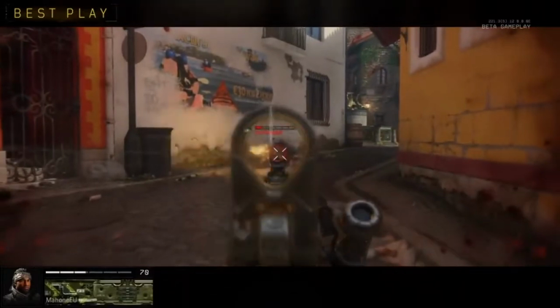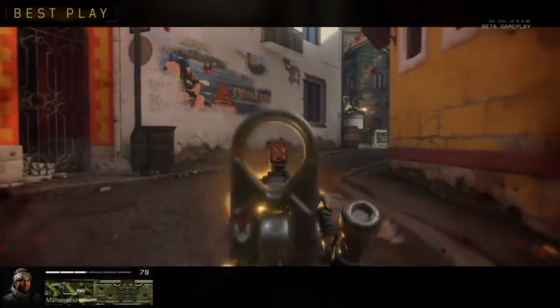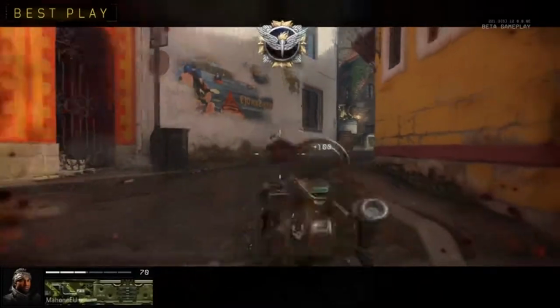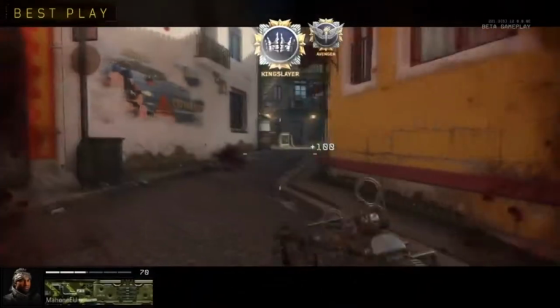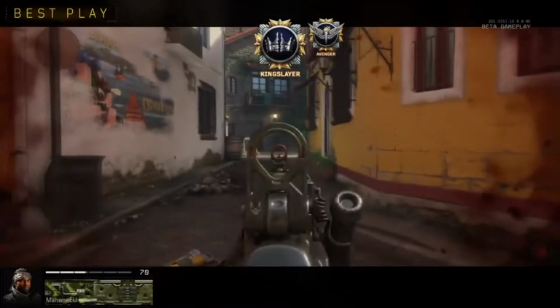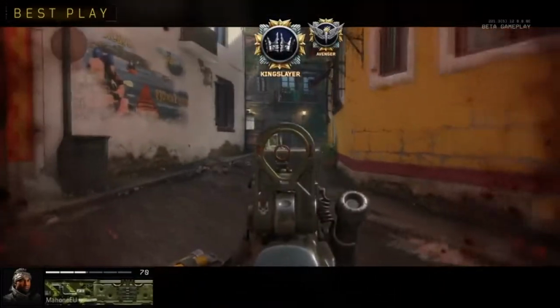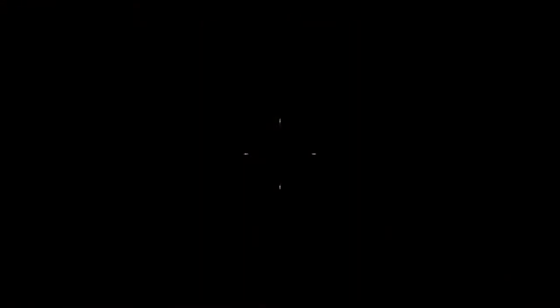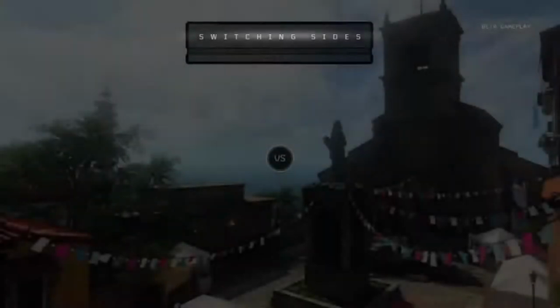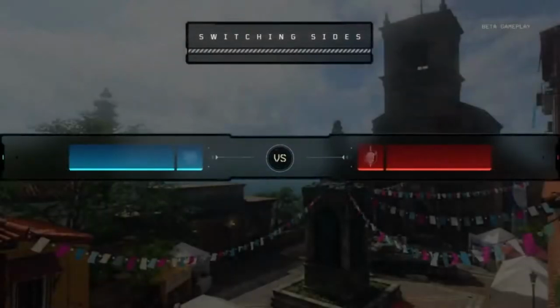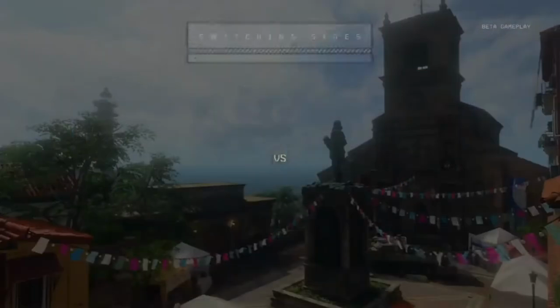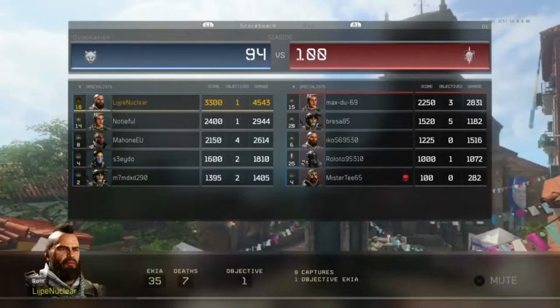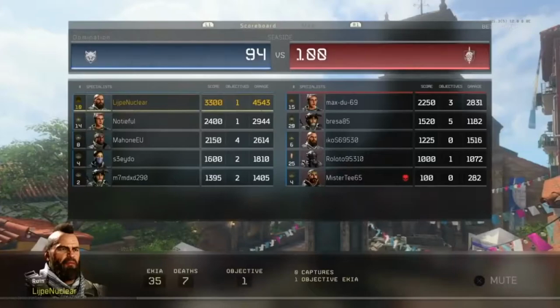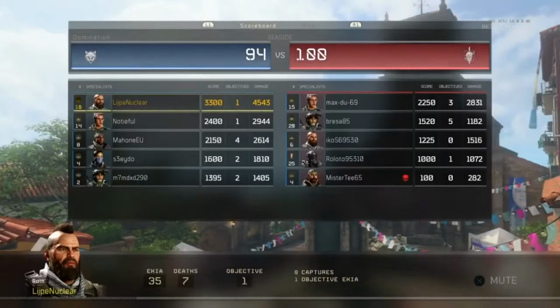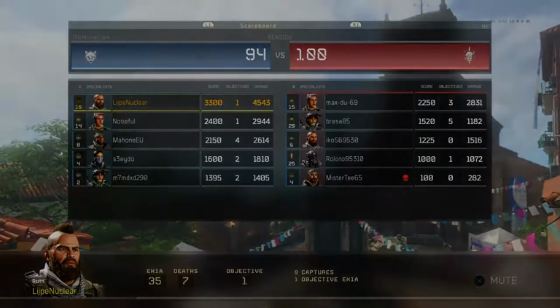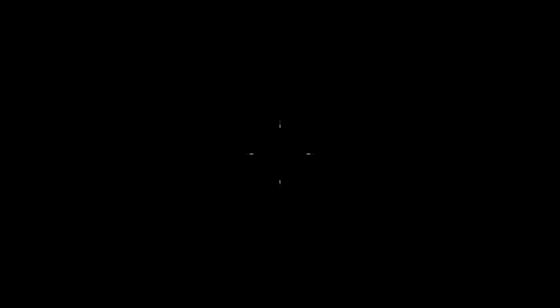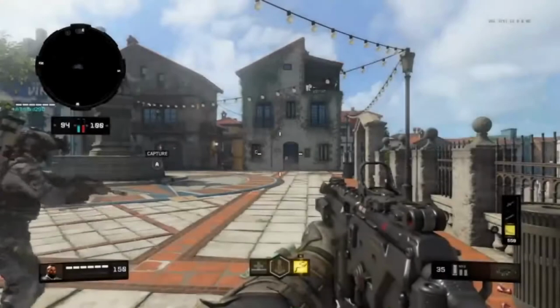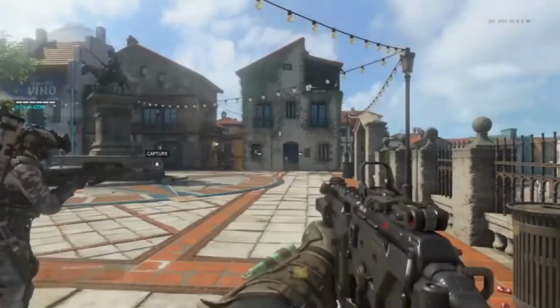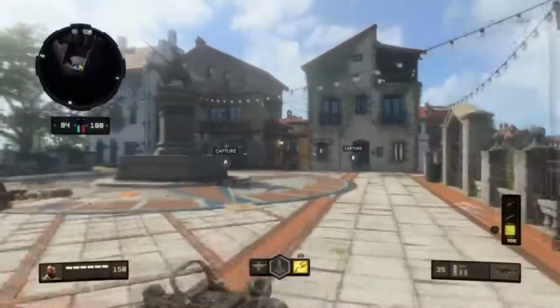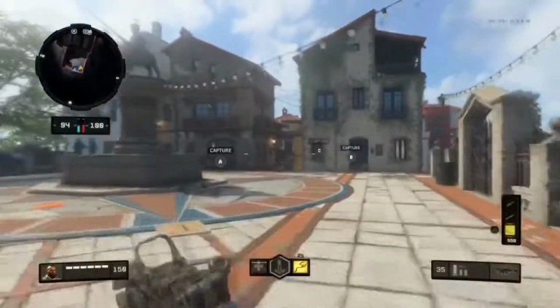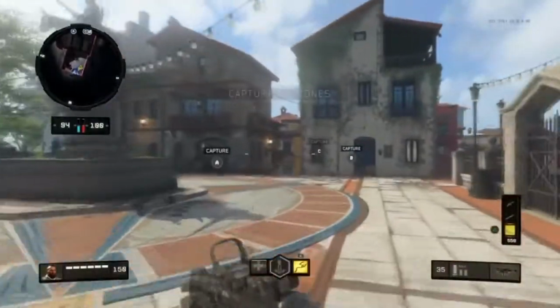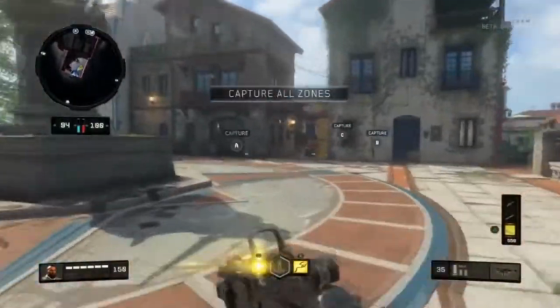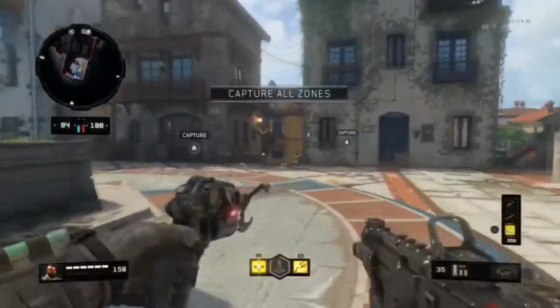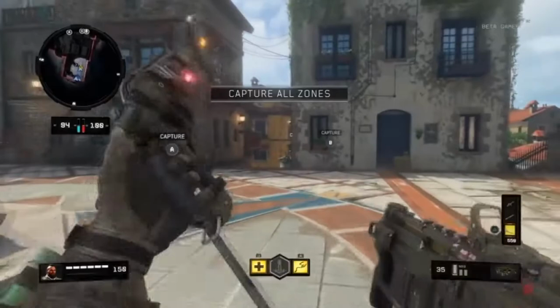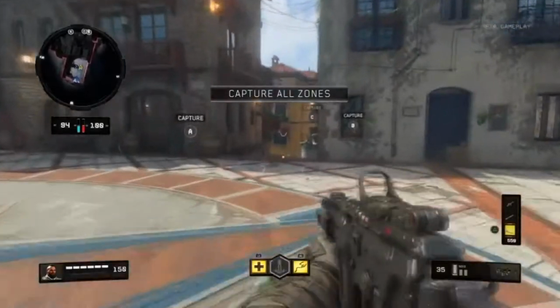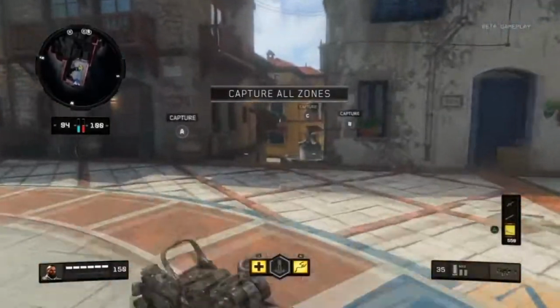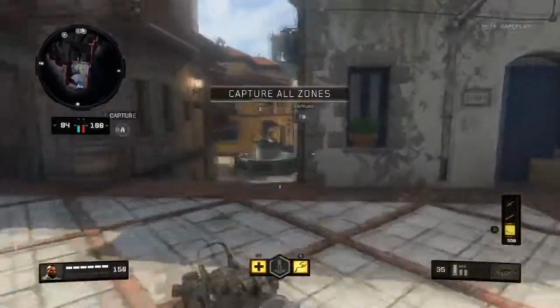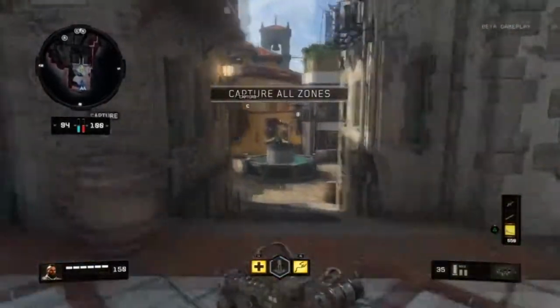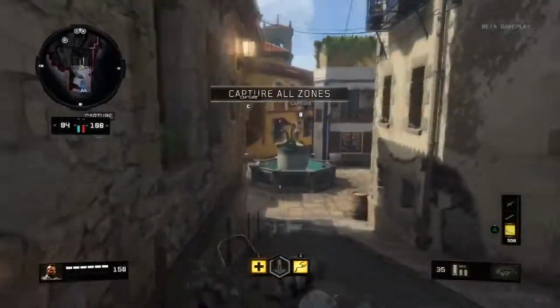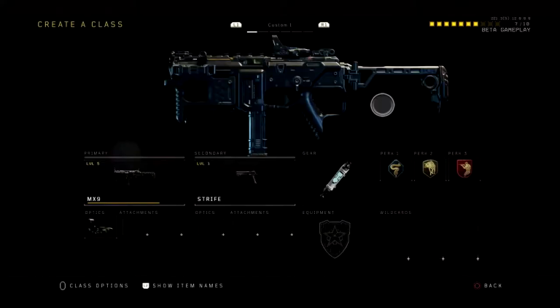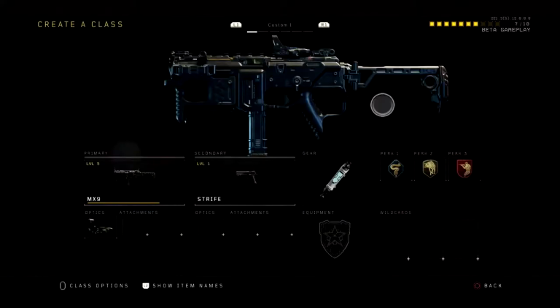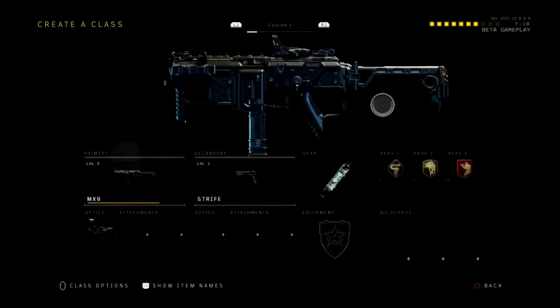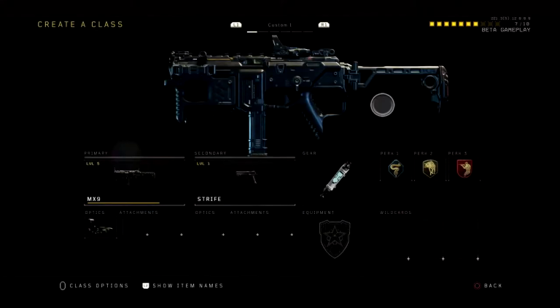He's using the MX9, but I'm not sure within the last couple of days of the beta whether it had been patched or not, because it didn't really seem to be as powerful as Friday and Saturday. But anyway, Nuklear's class for this gameplay was simply the MX9 with the reflex sight. That's it.